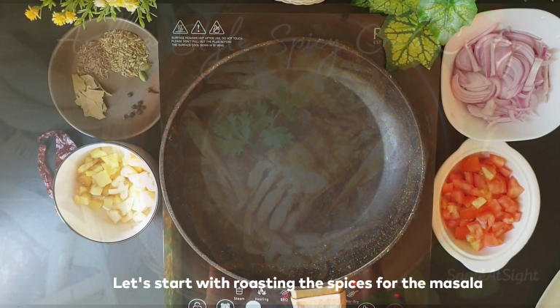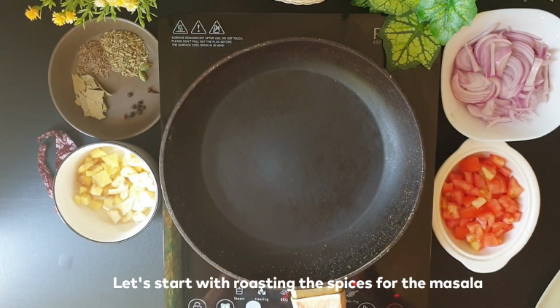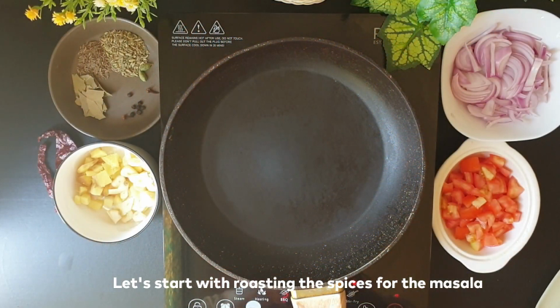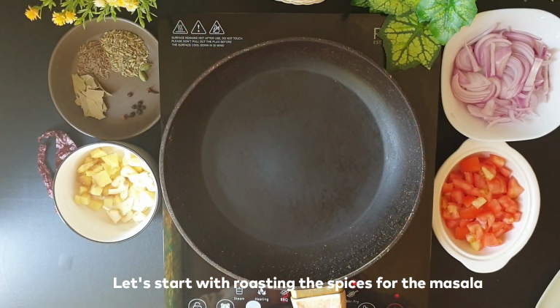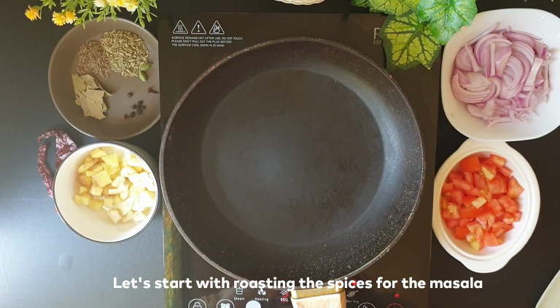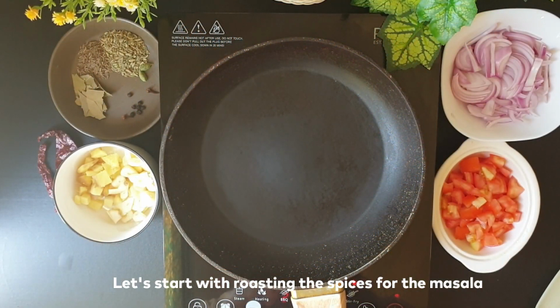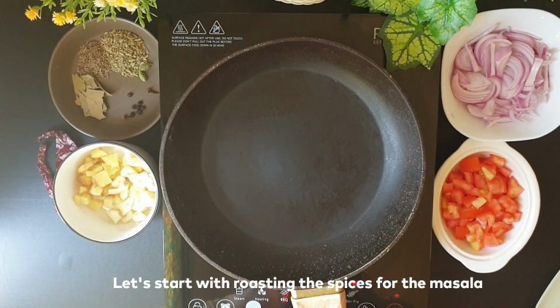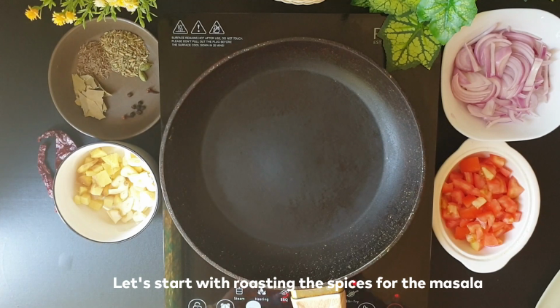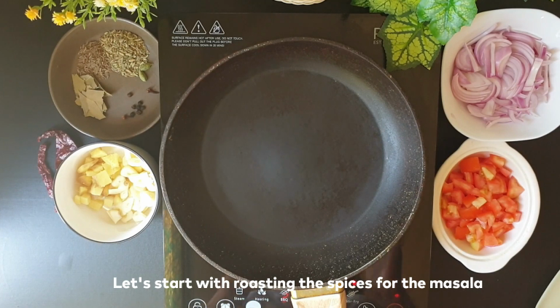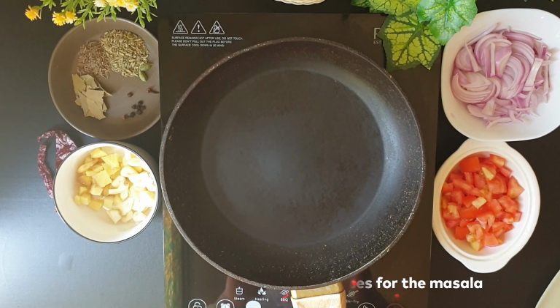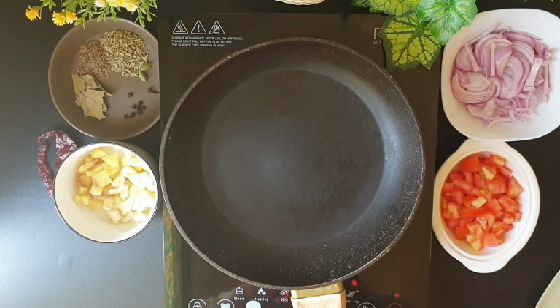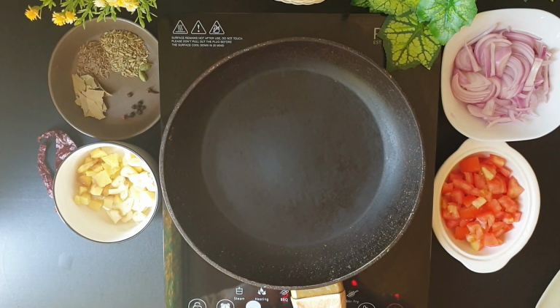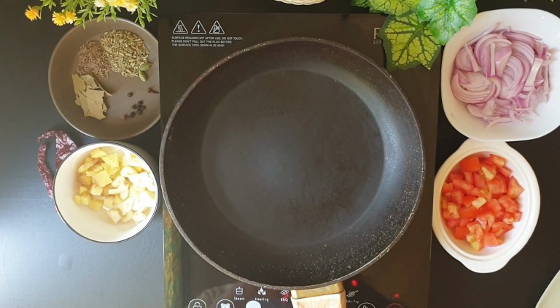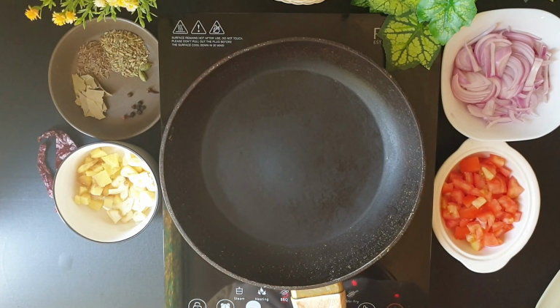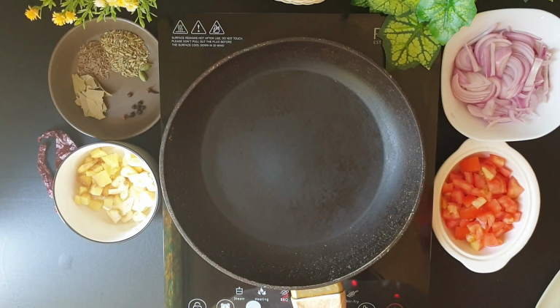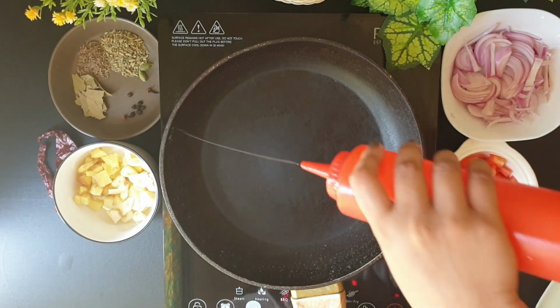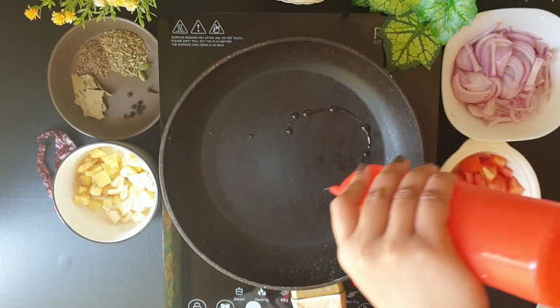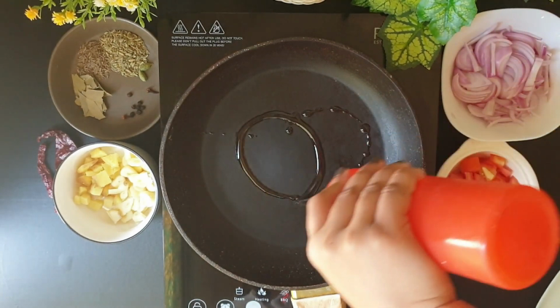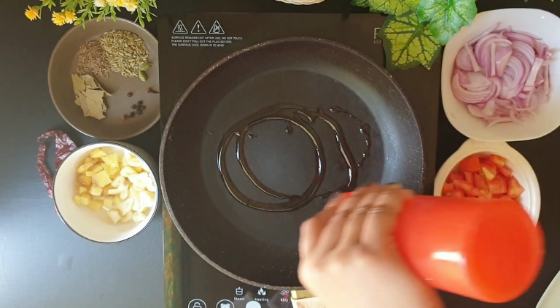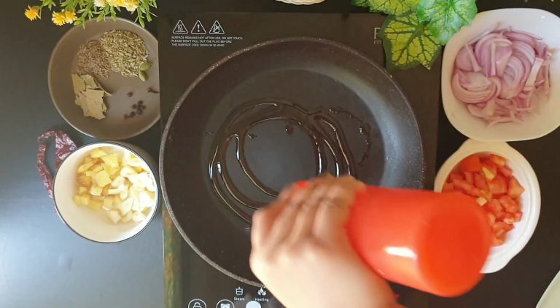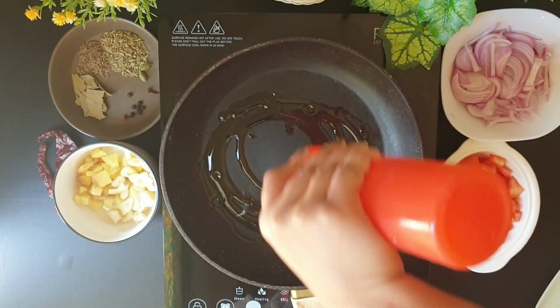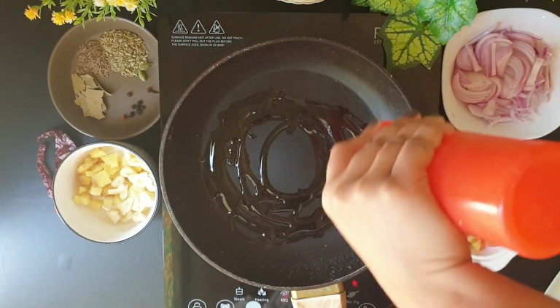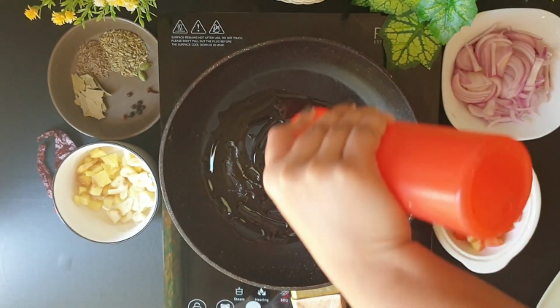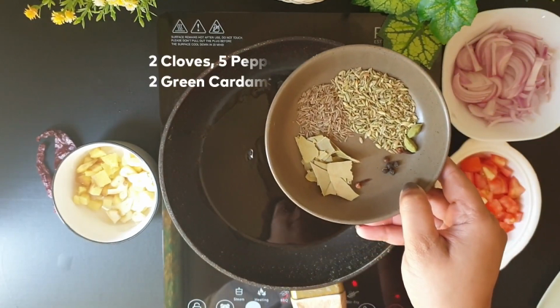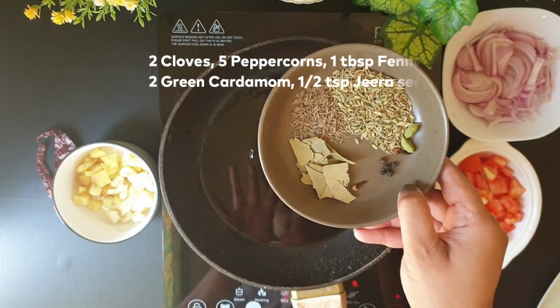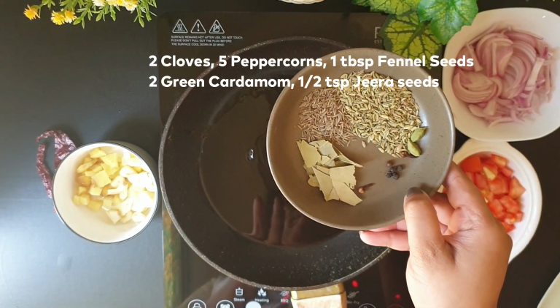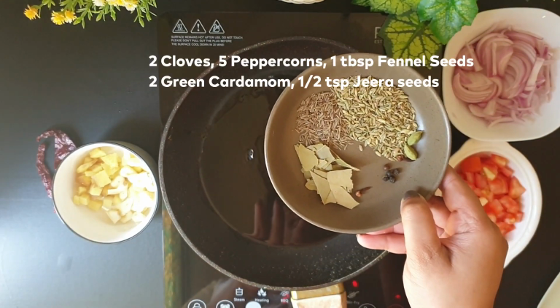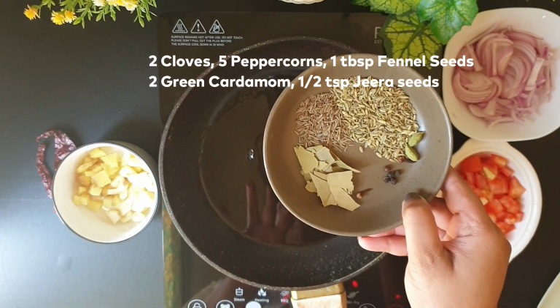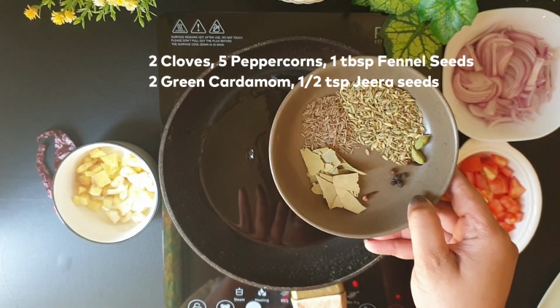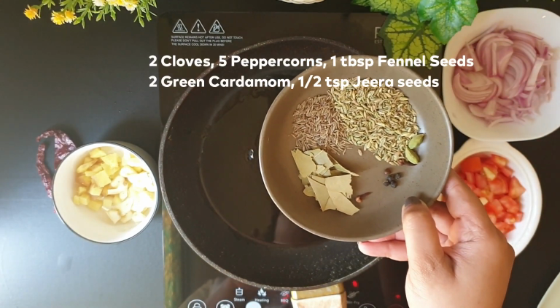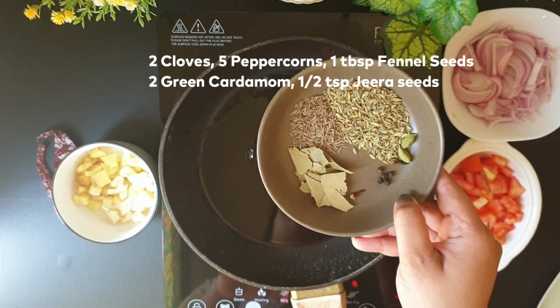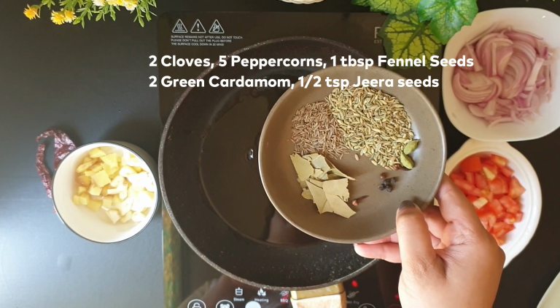To prepare the spicy crab curry, Andhra style, I'll first be roasting the spices. I'll heat some oil in the pan. I've taken some whole spices which I've mentioned in the description below.